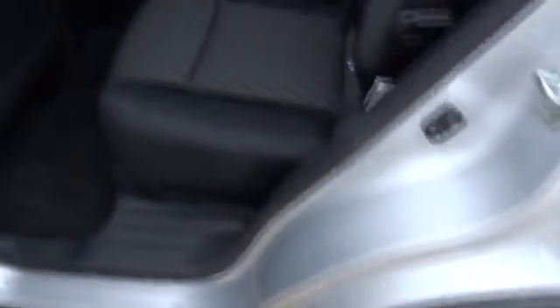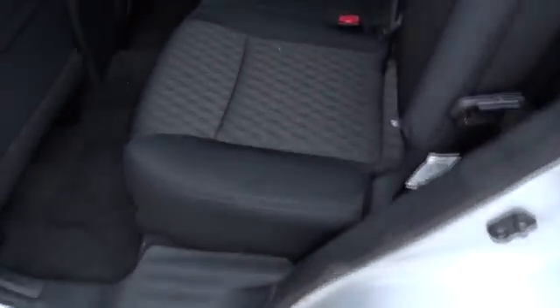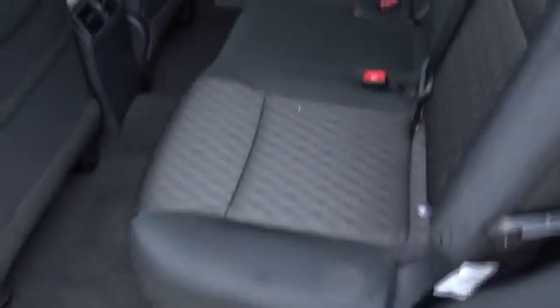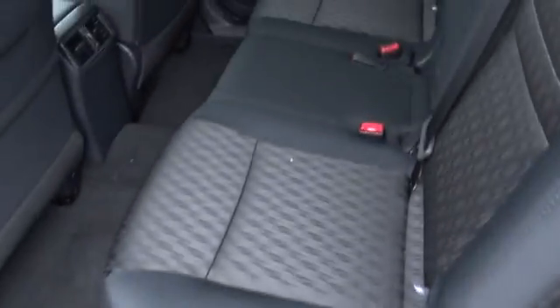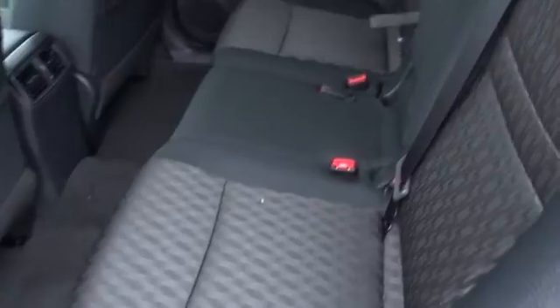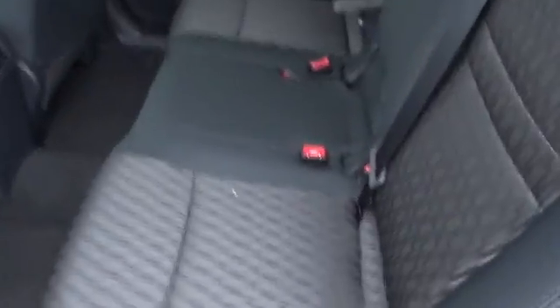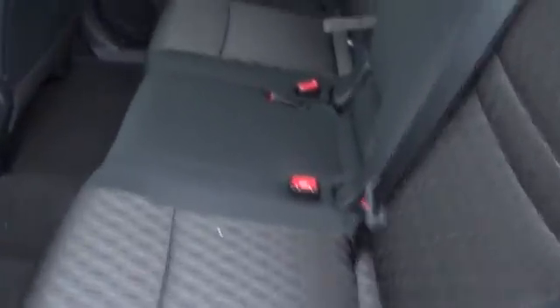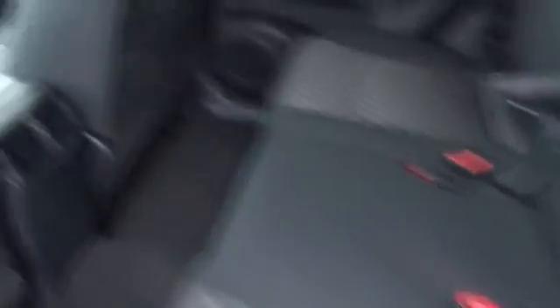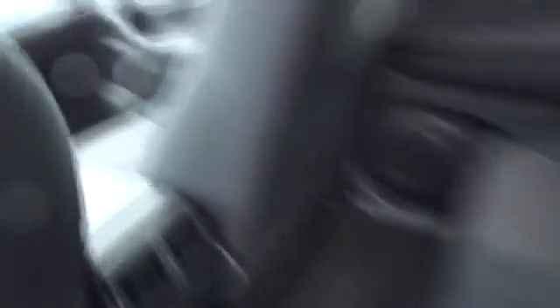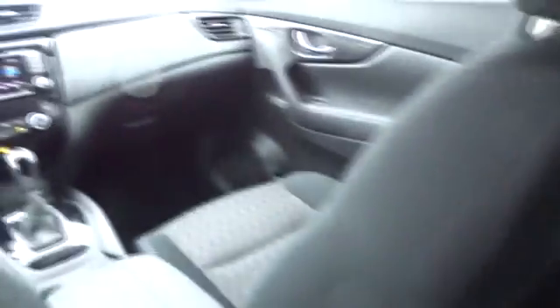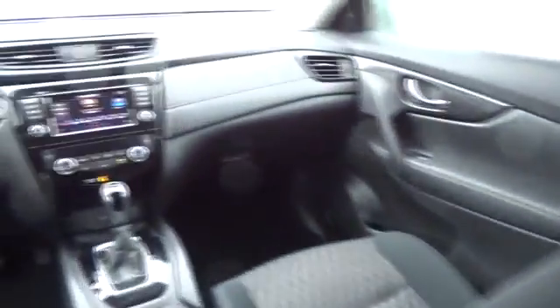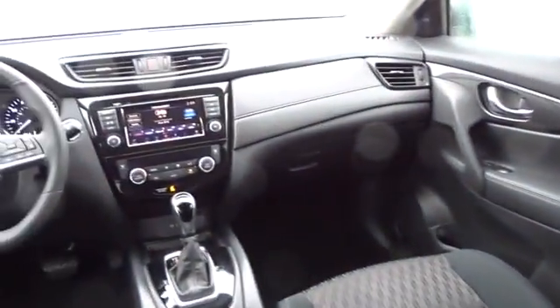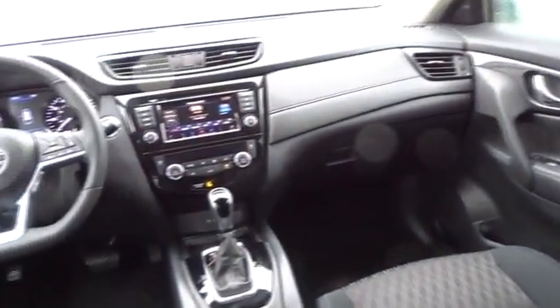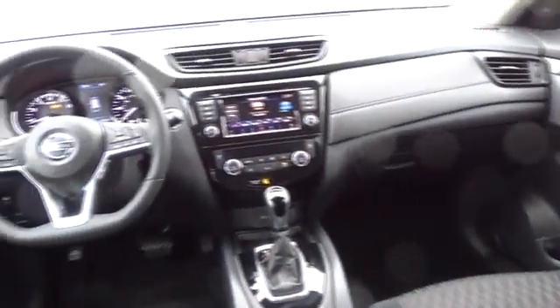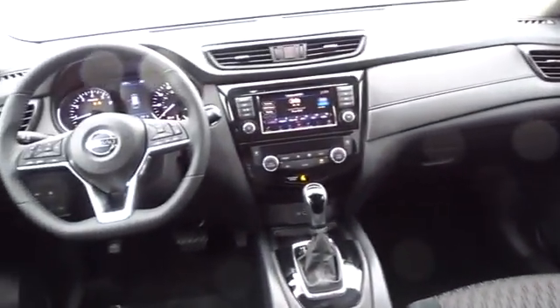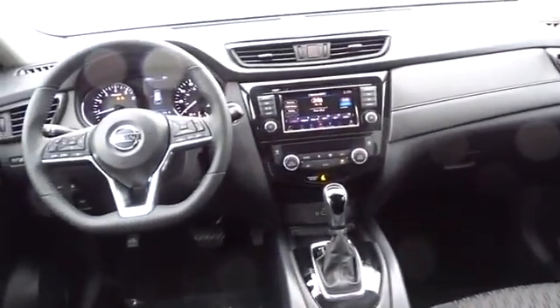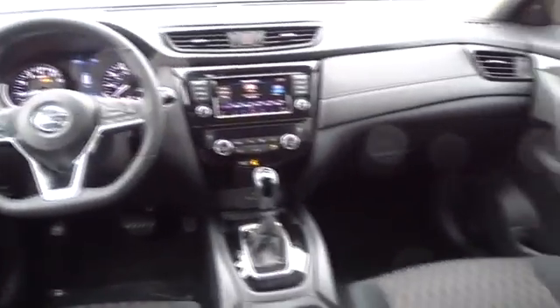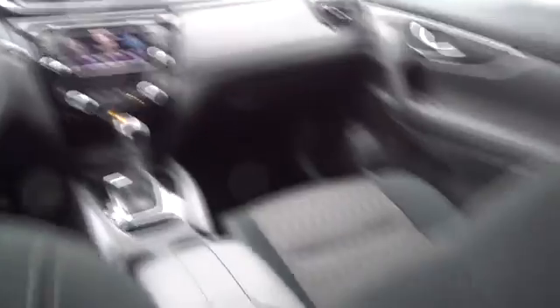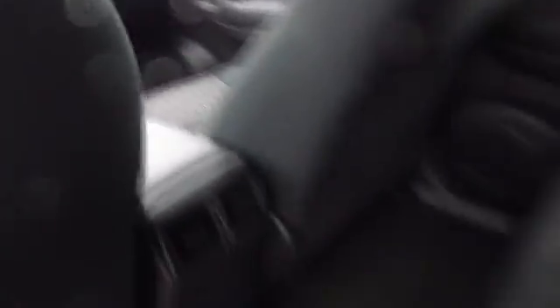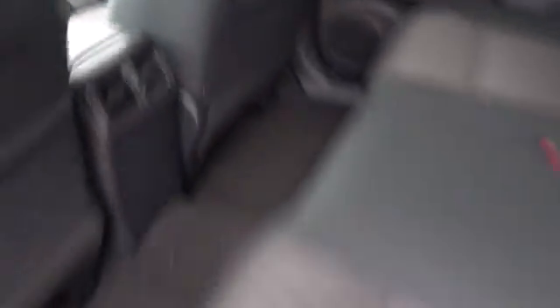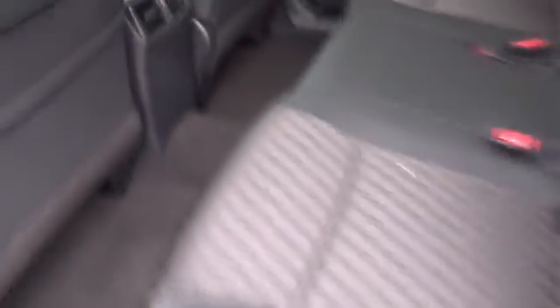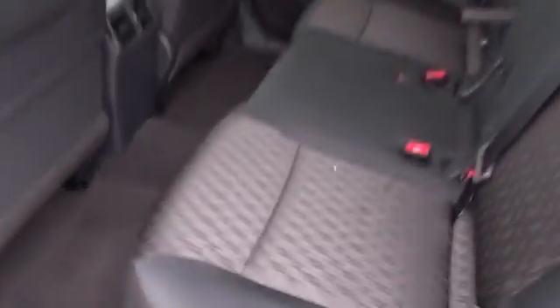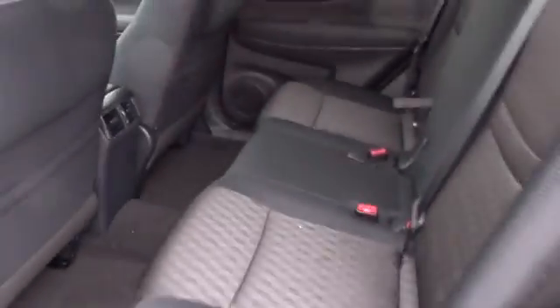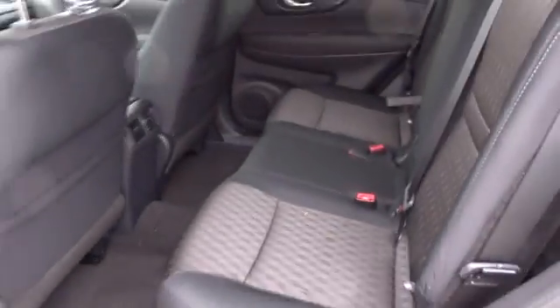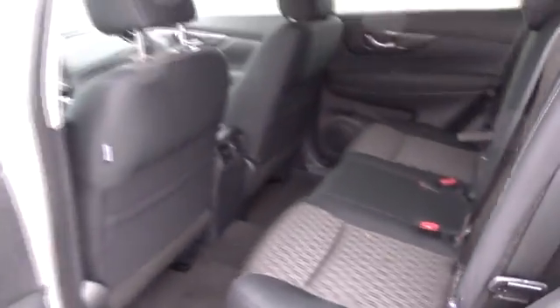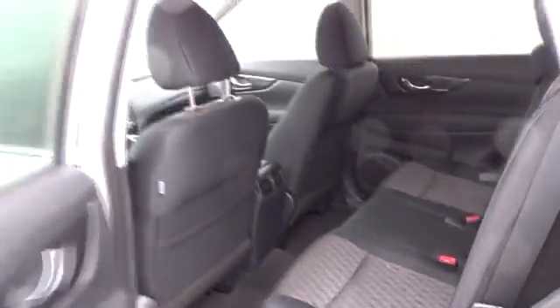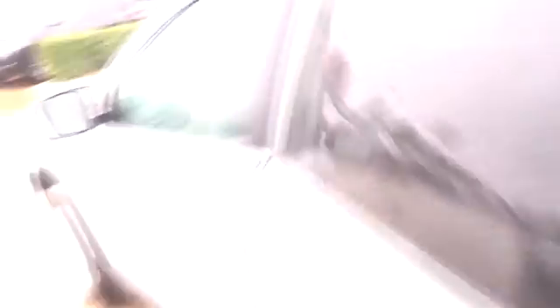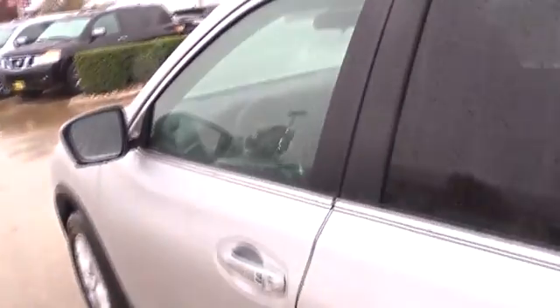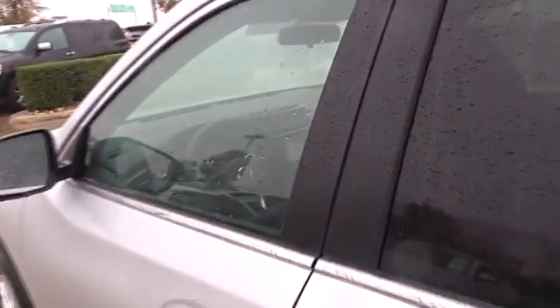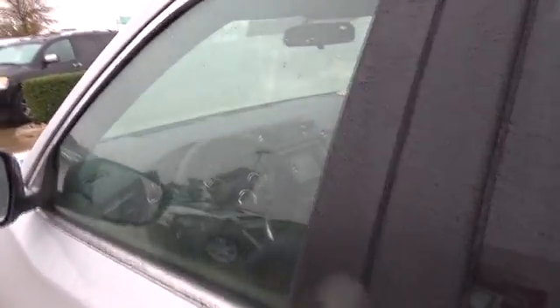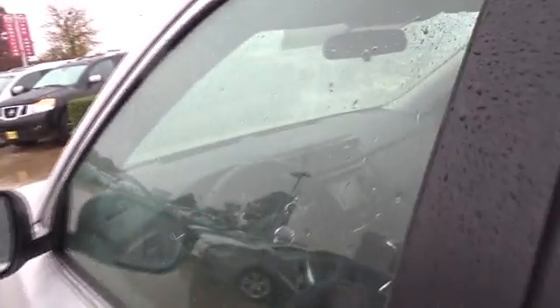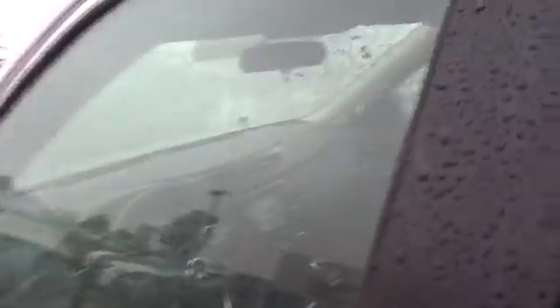Leather-wrapped steering wheel, Bluetooth, adjustable steering wheel, power steering, cruise control, keyless start, four-wheel disc brakes, aluminum wheels, front-wheel drive, AM-FM stereo radio, and rear defrost.